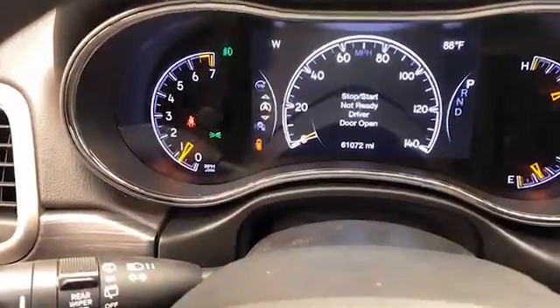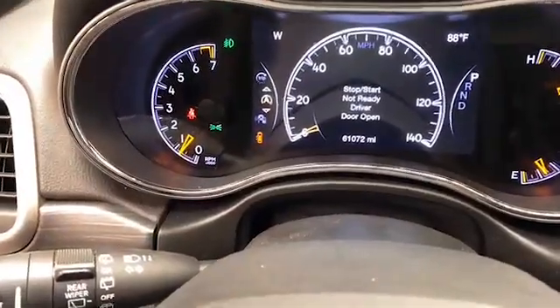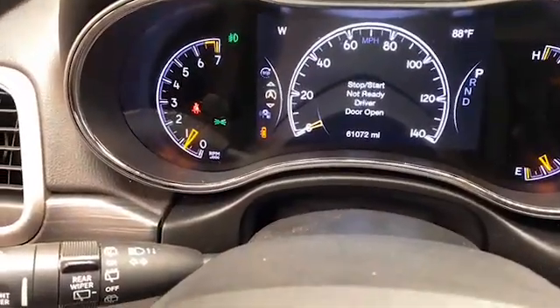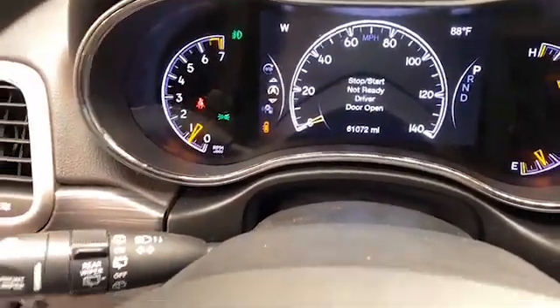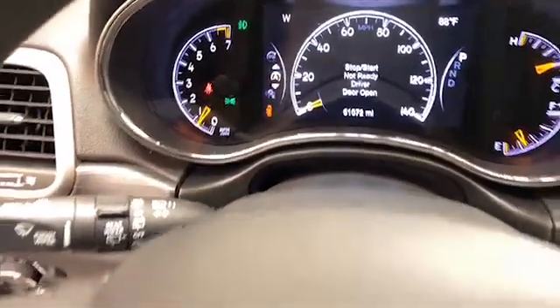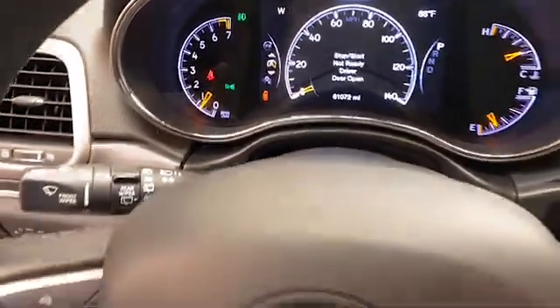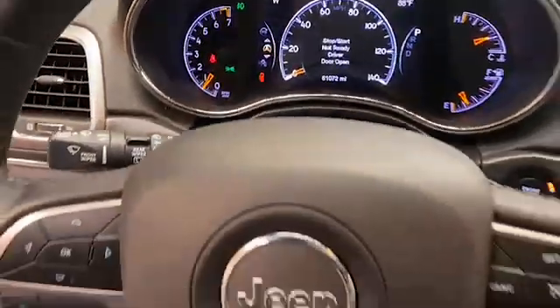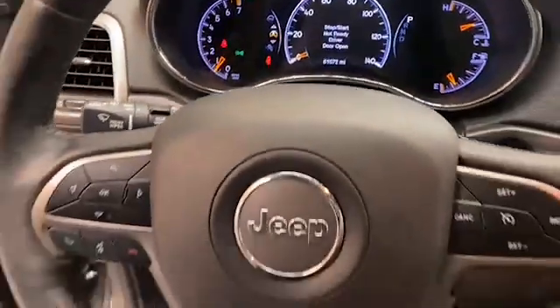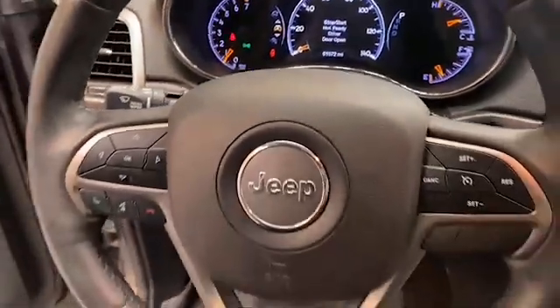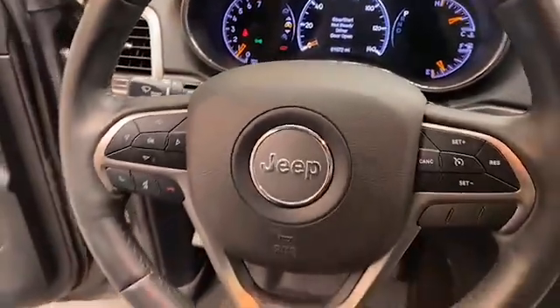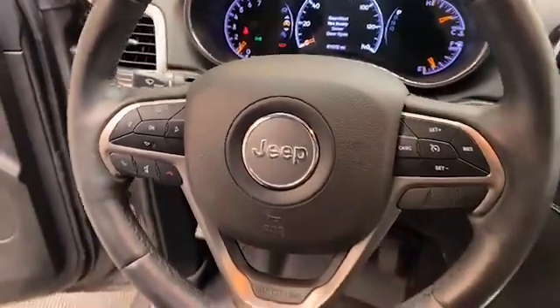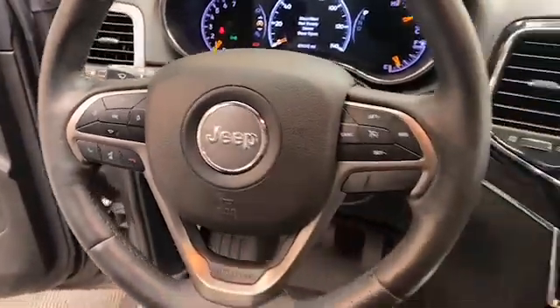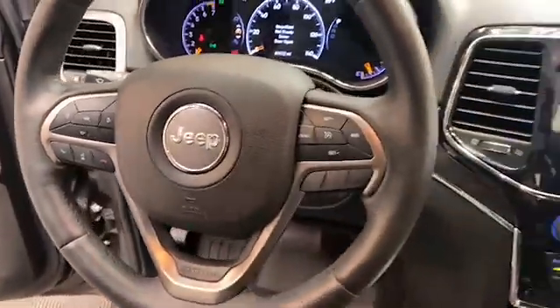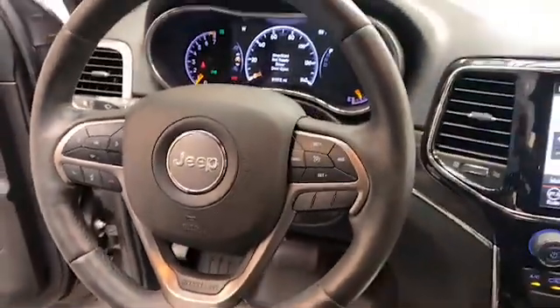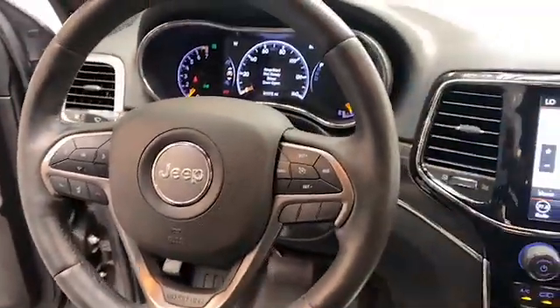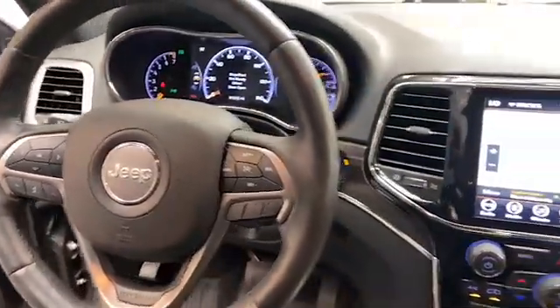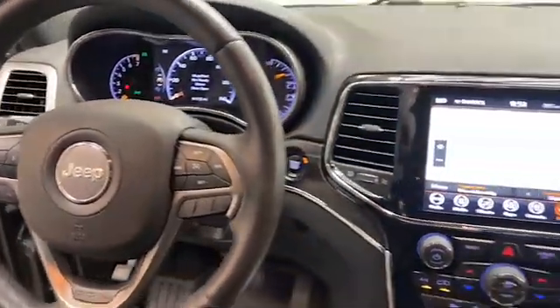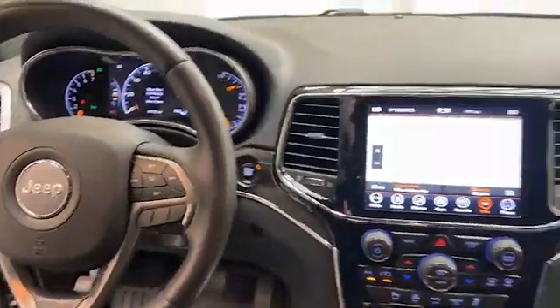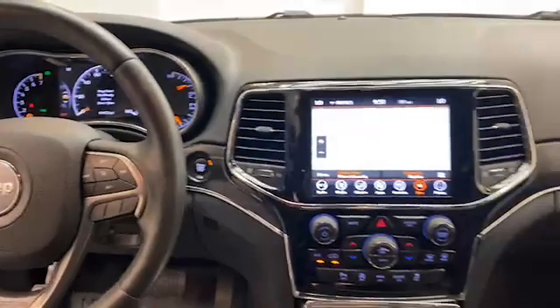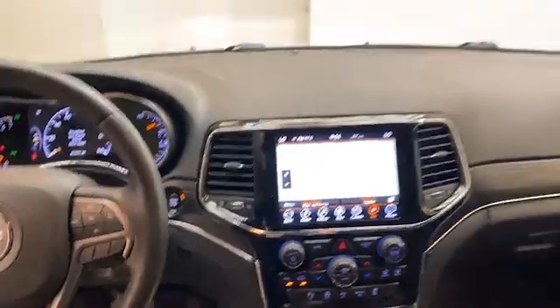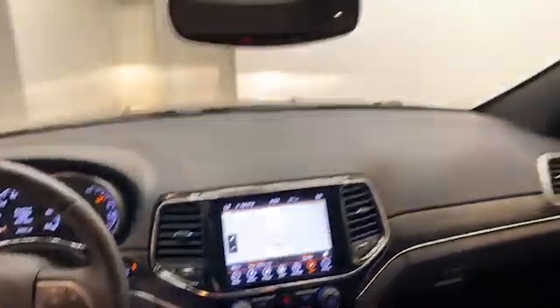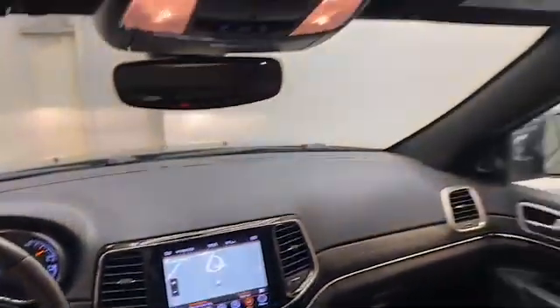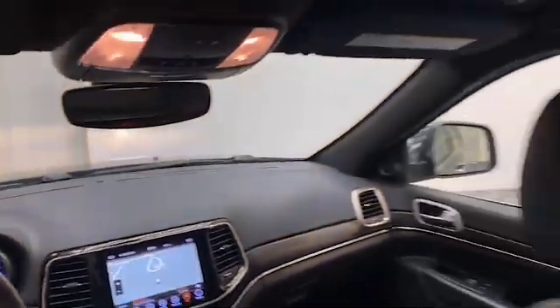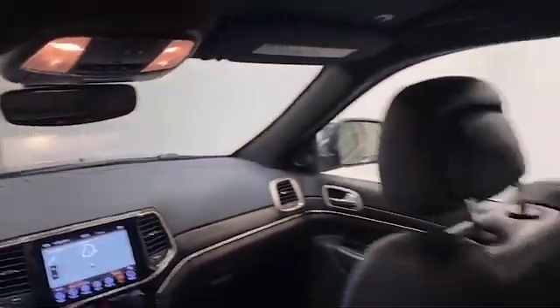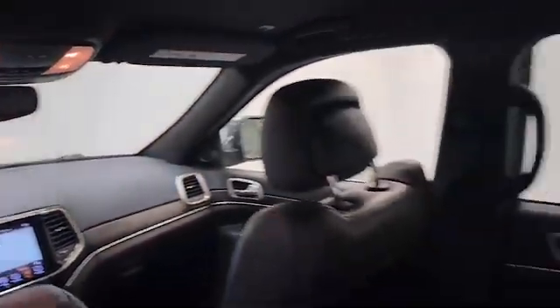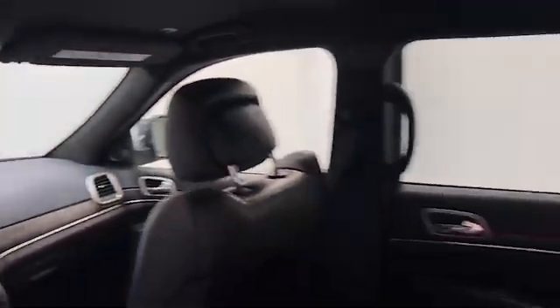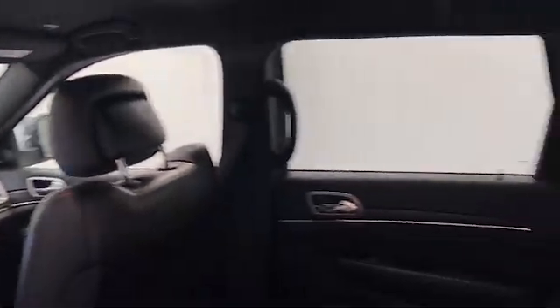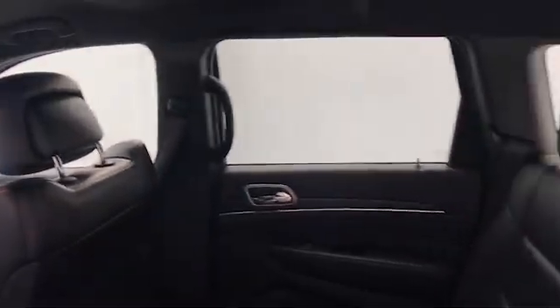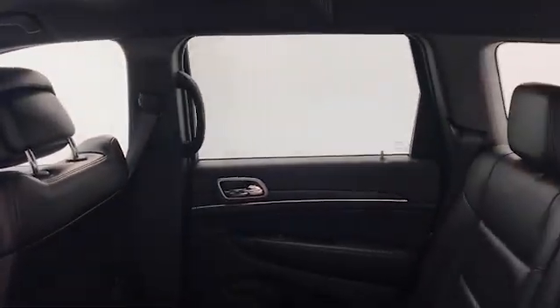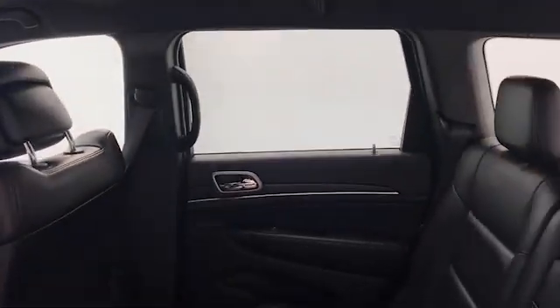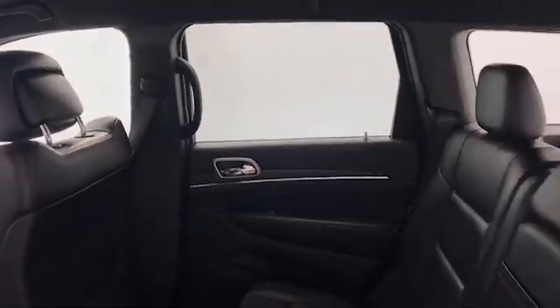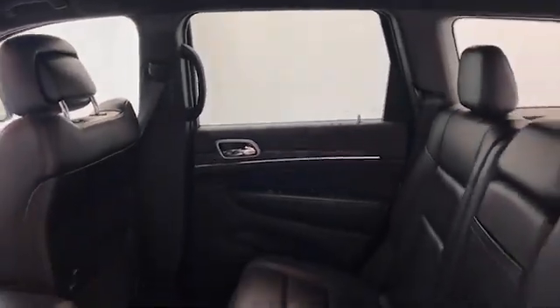This 2019 Jeep Grand Cherokee has less than 62,000 miles and comes with the AutoCheck buyback protection.